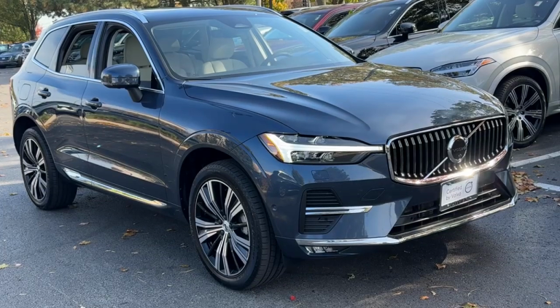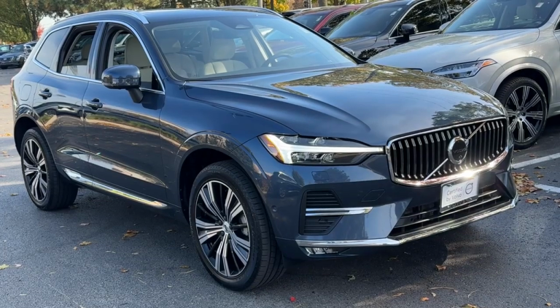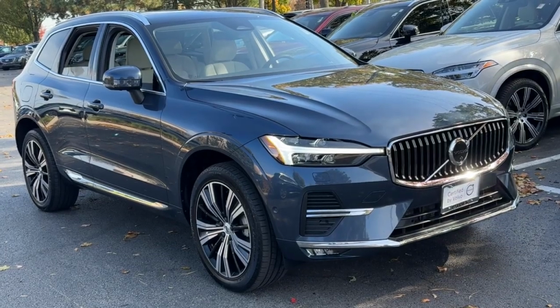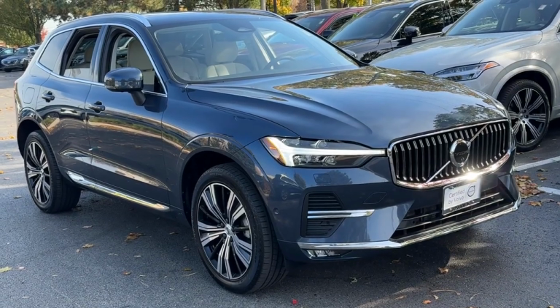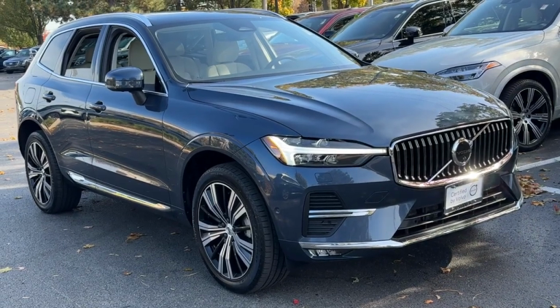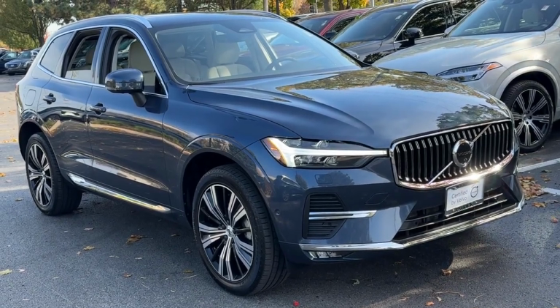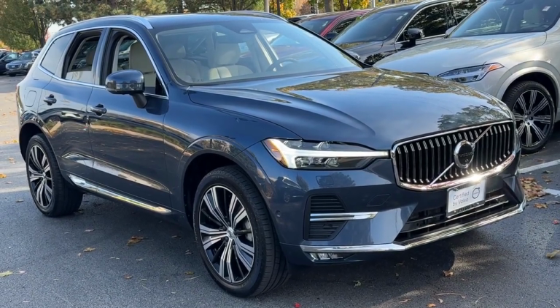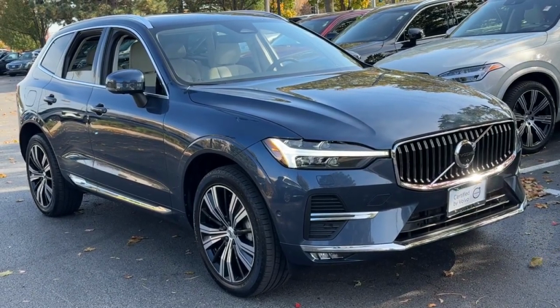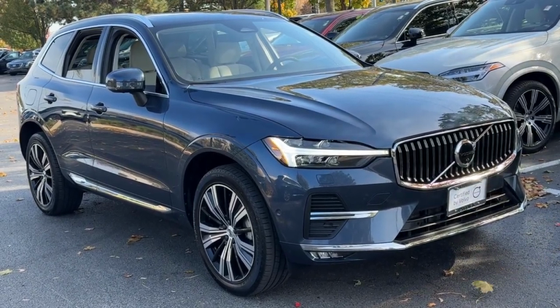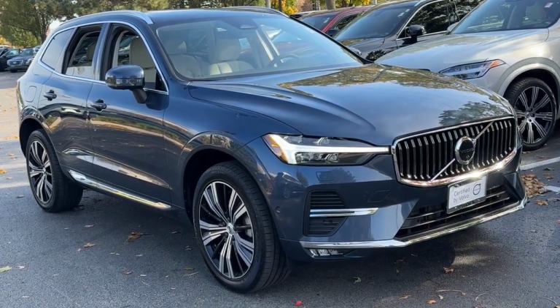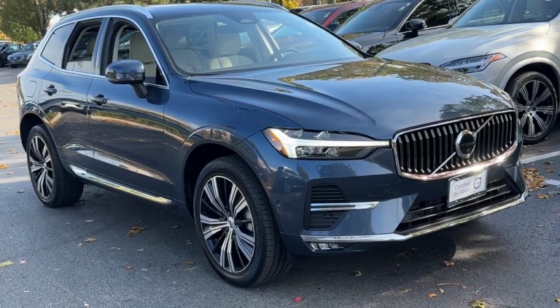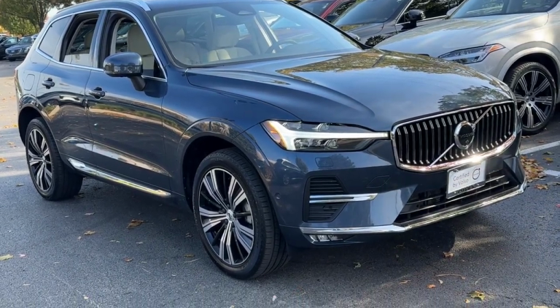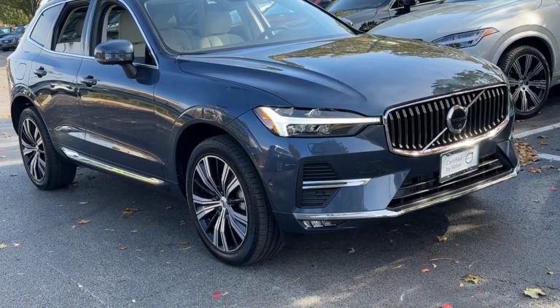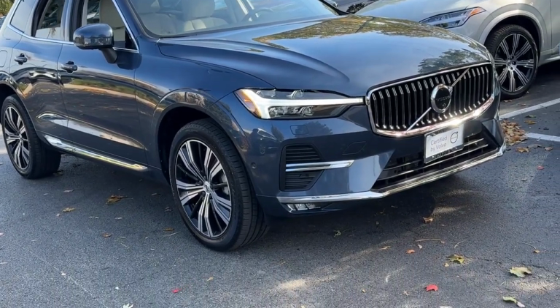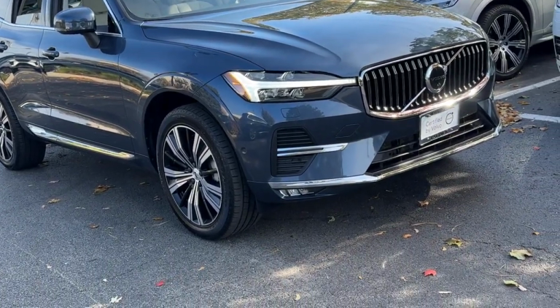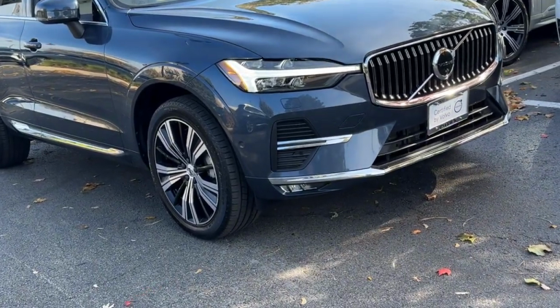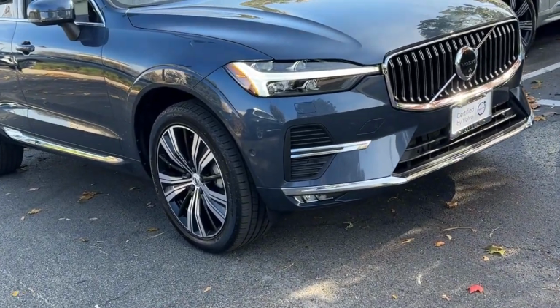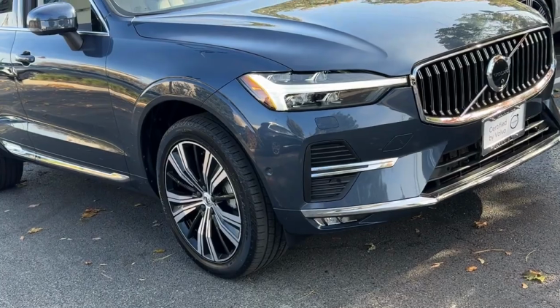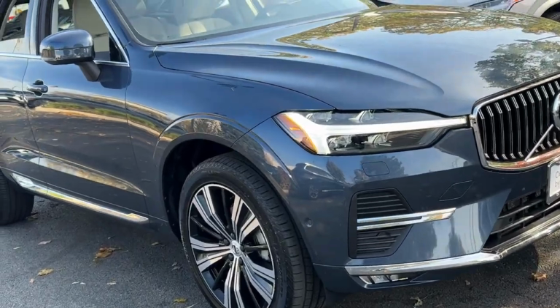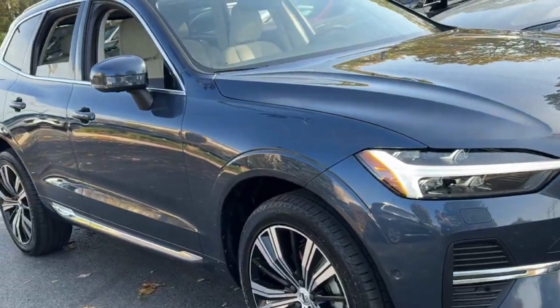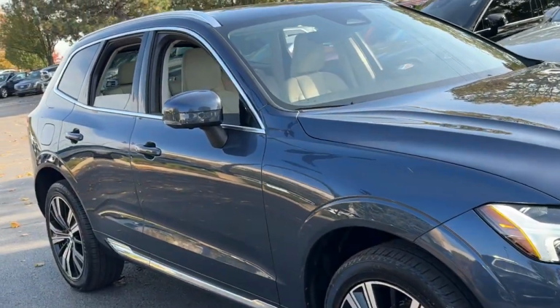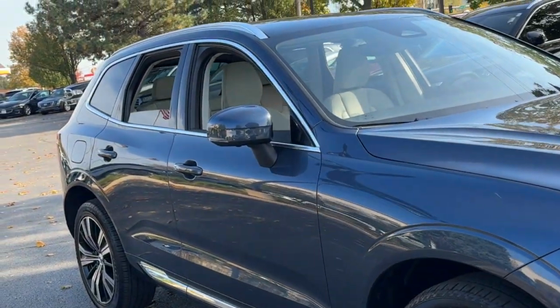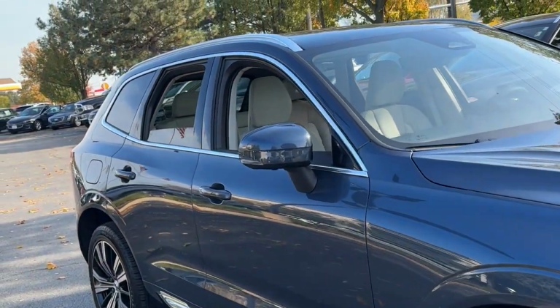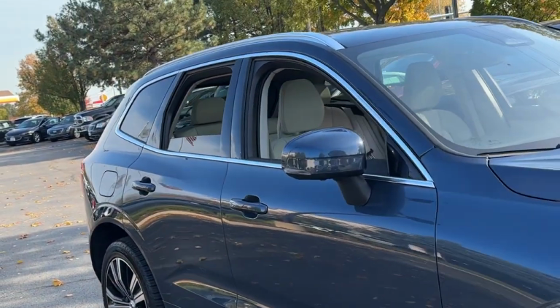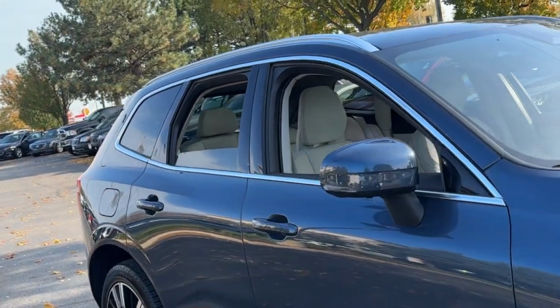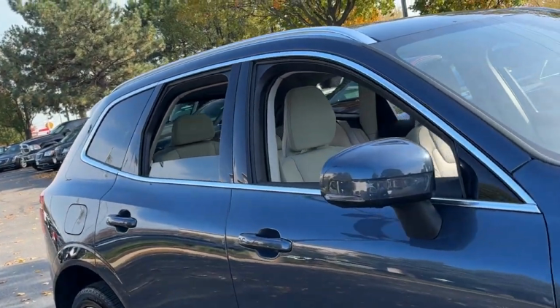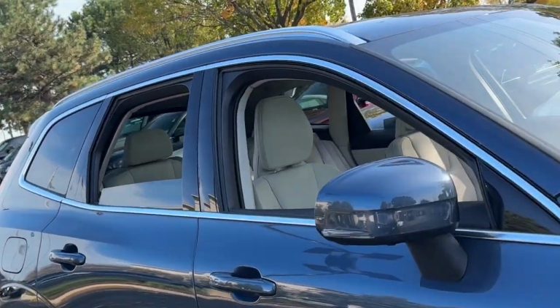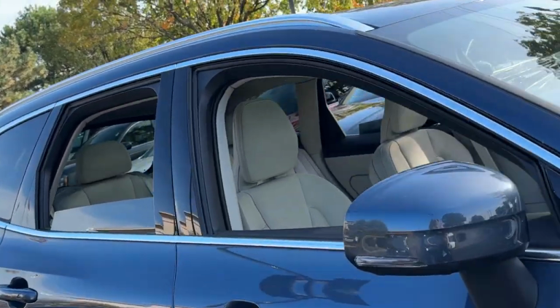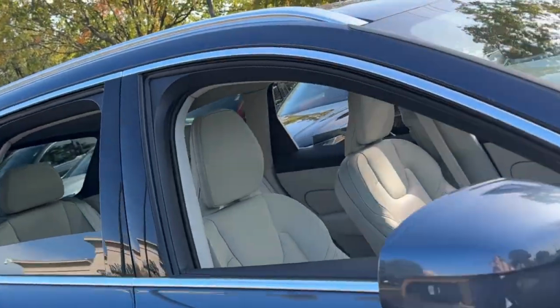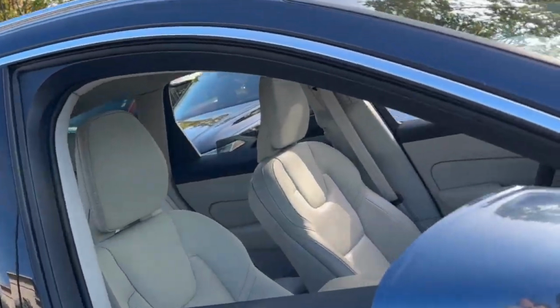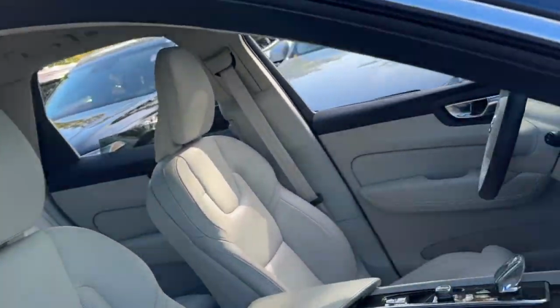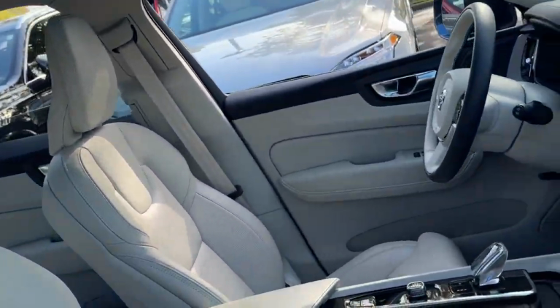Go home happy with the 2022 Volvo XC60. This vehicle is an outstanding buy with fewer than 20,000 miles on the odometer.